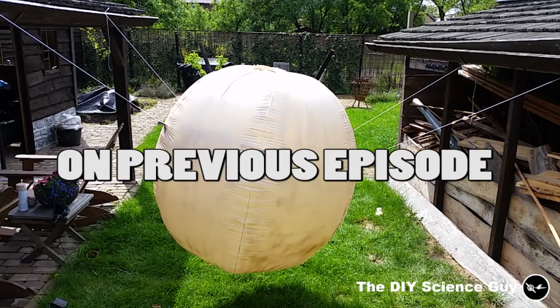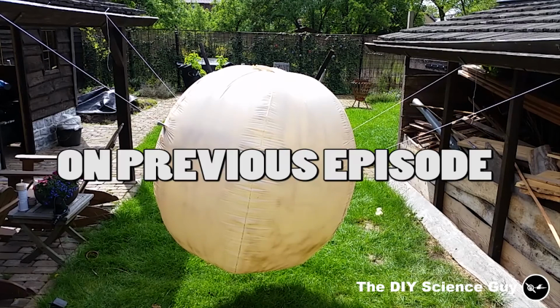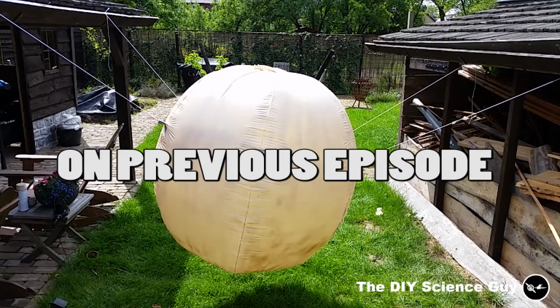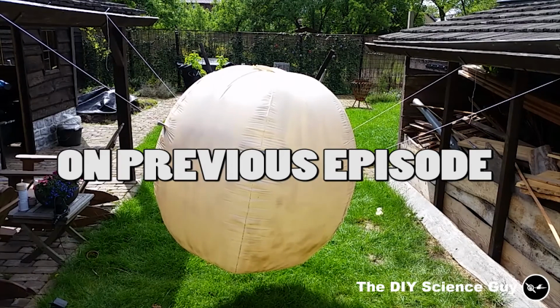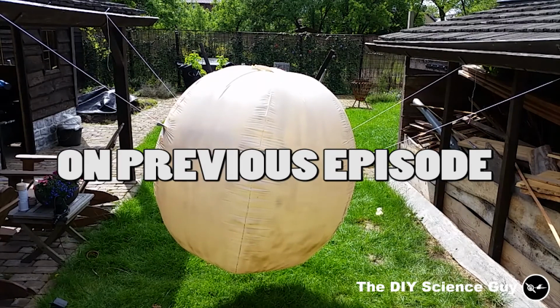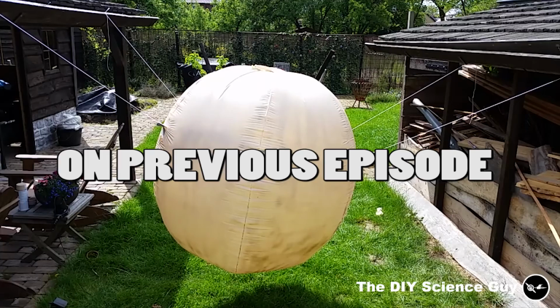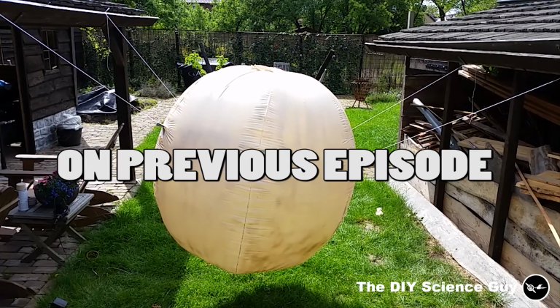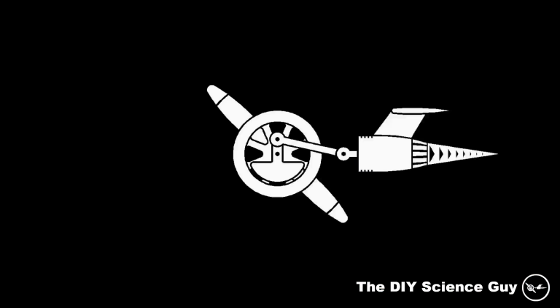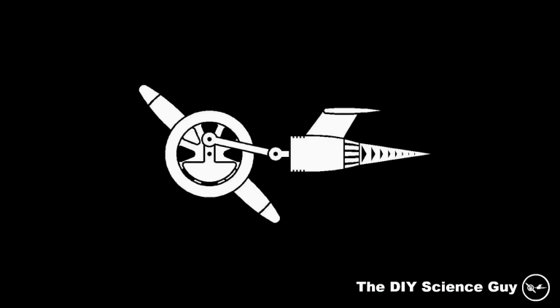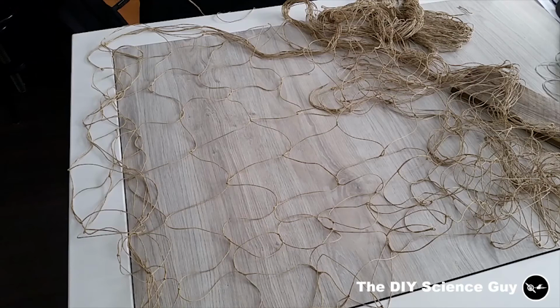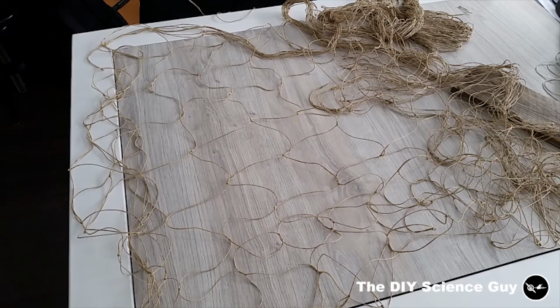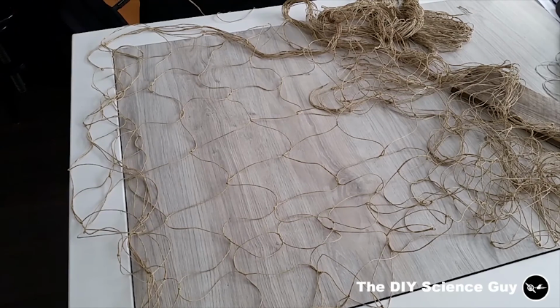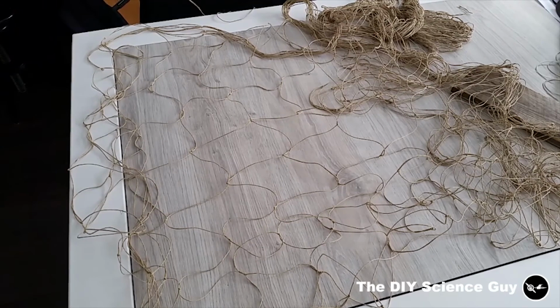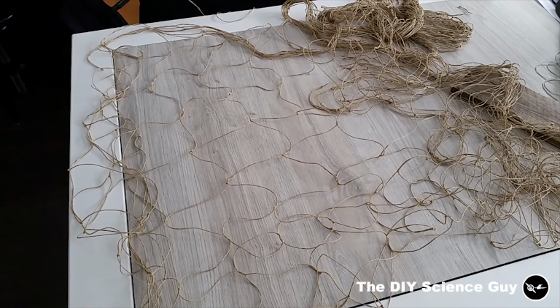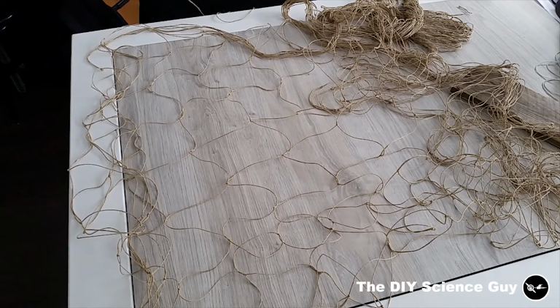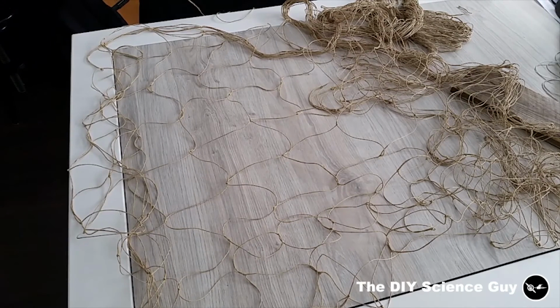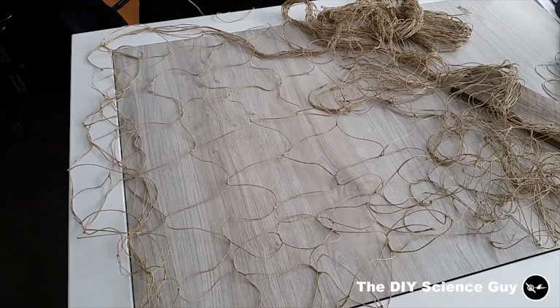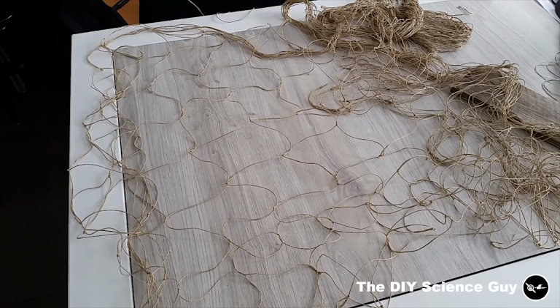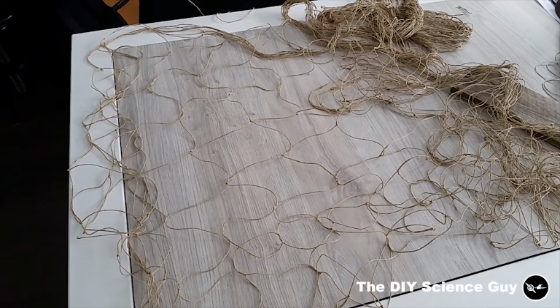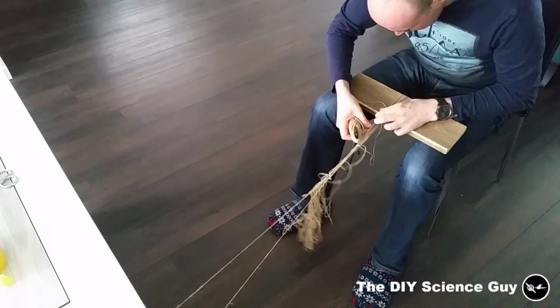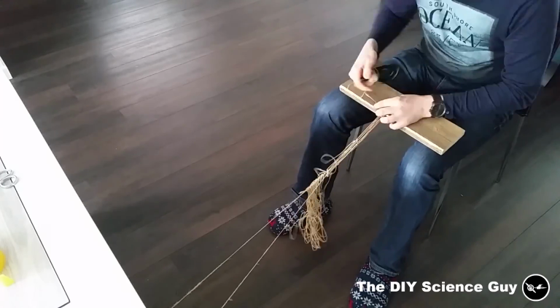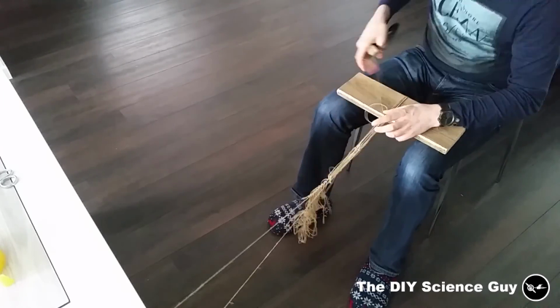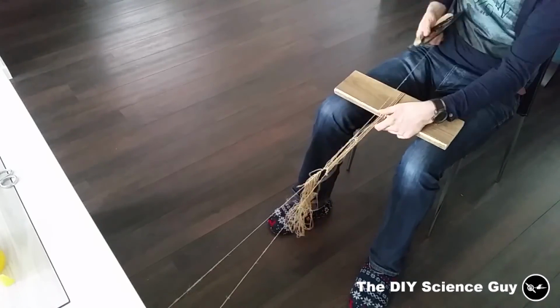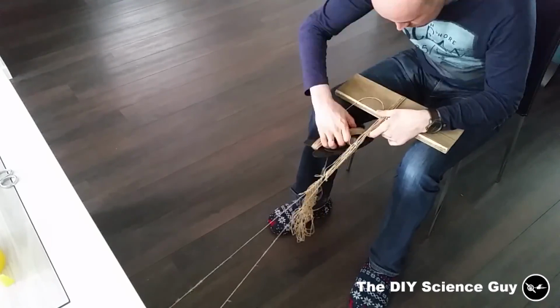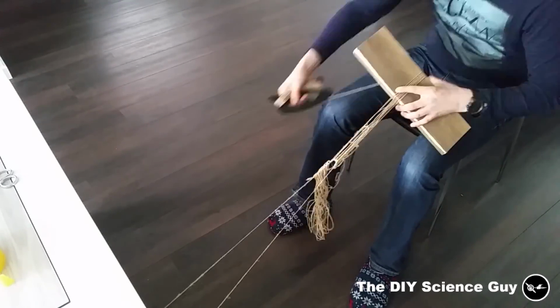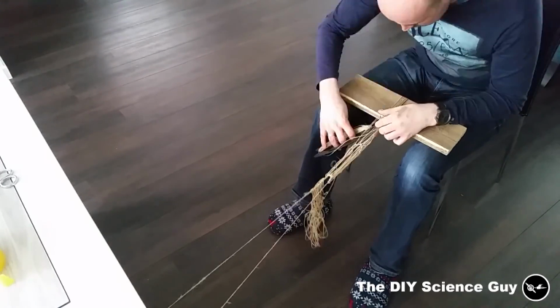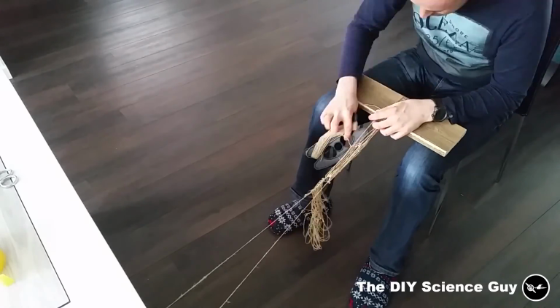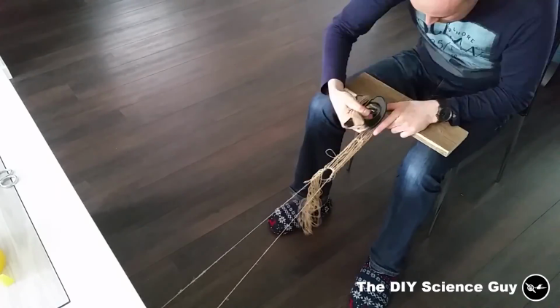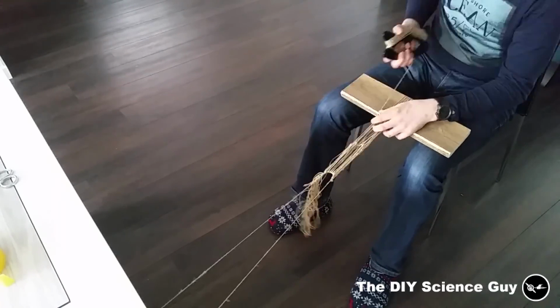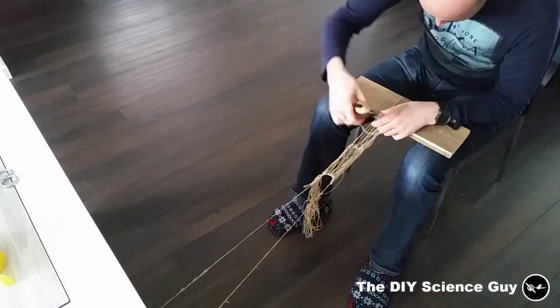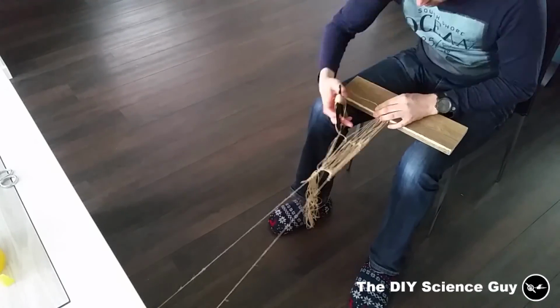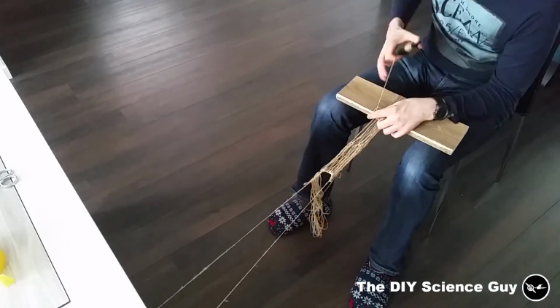I hope this will give it a nice ye olde look. To complete the ye olde look of the balloon, I made this net from hemp rope. So let's fix it to the balloon and see how it looks.